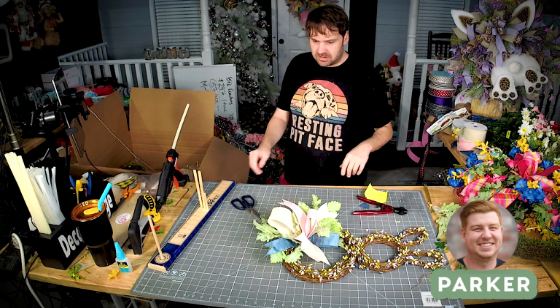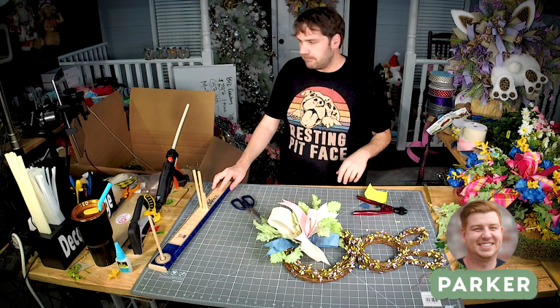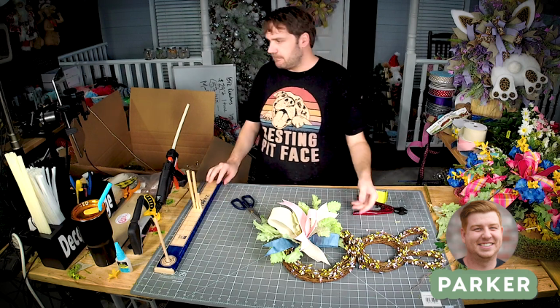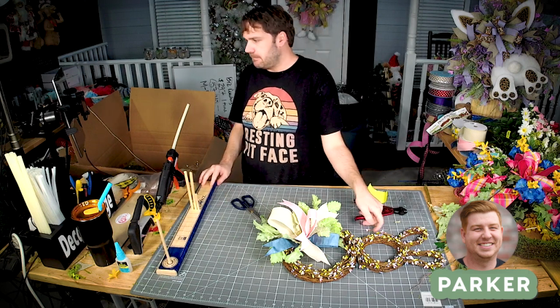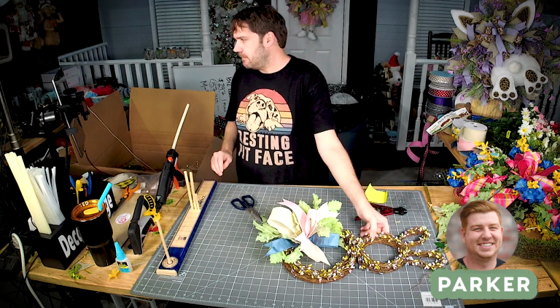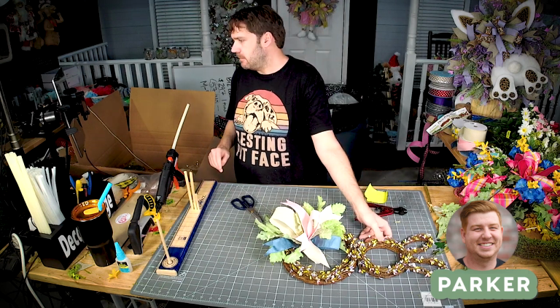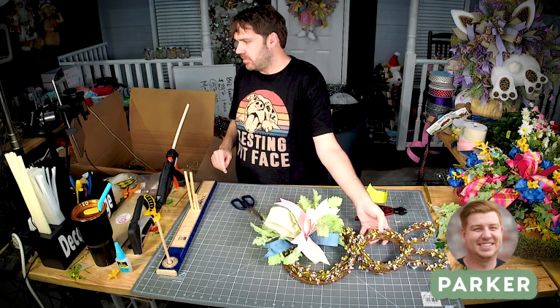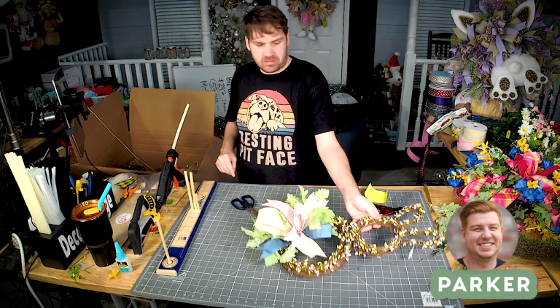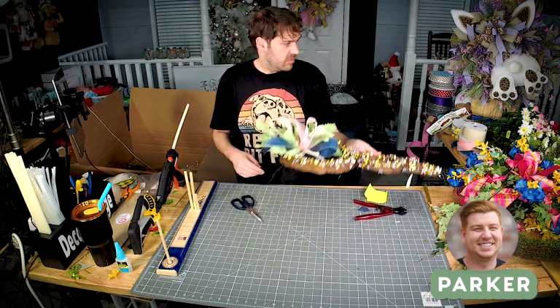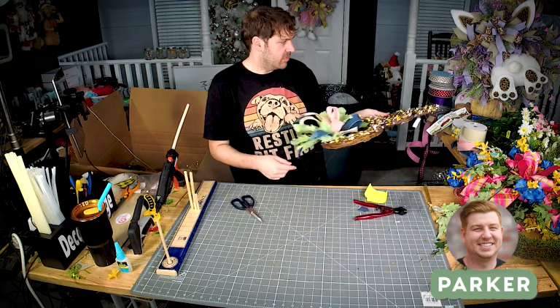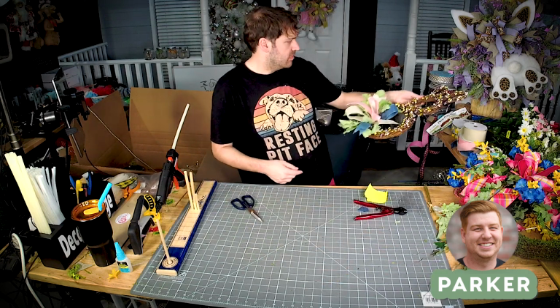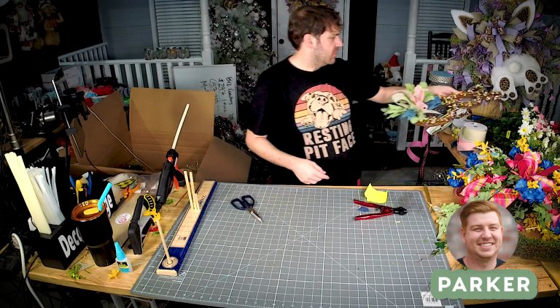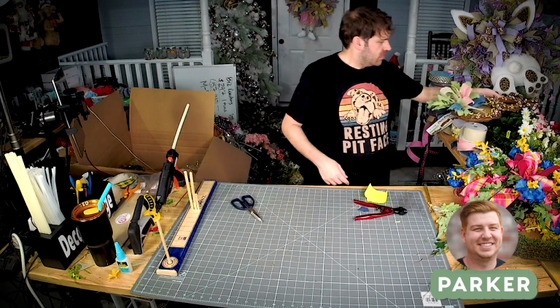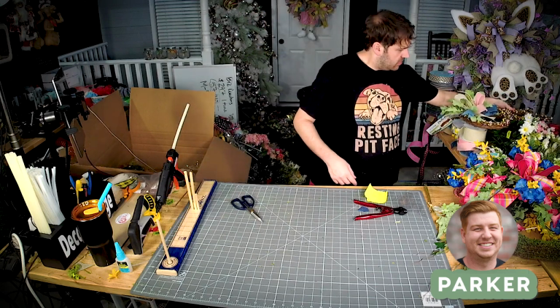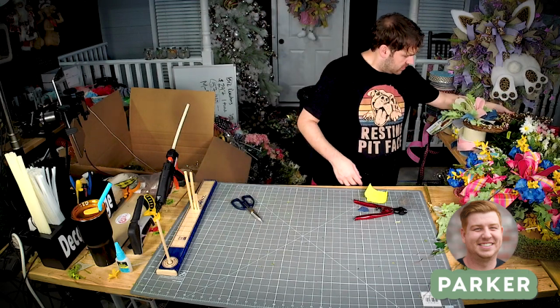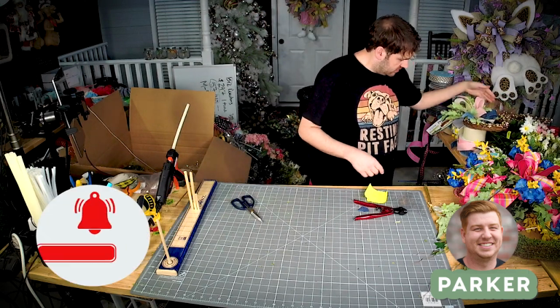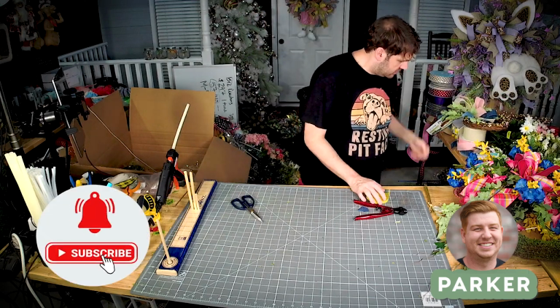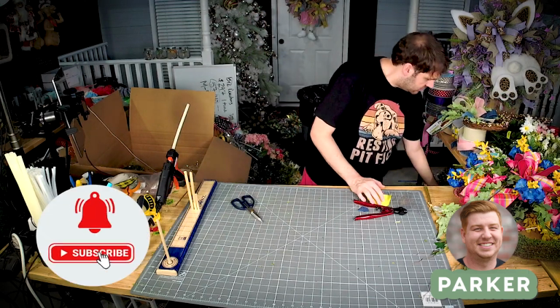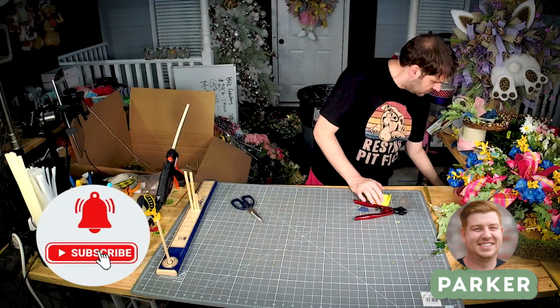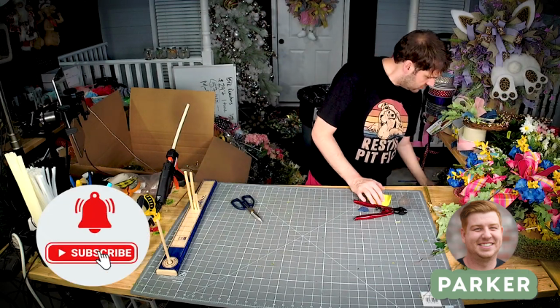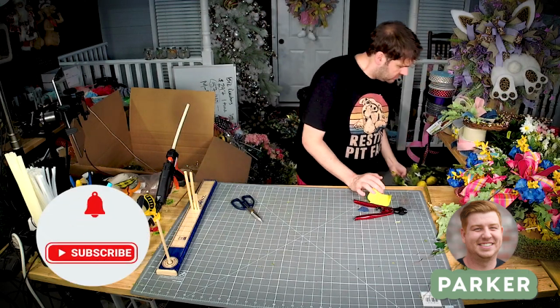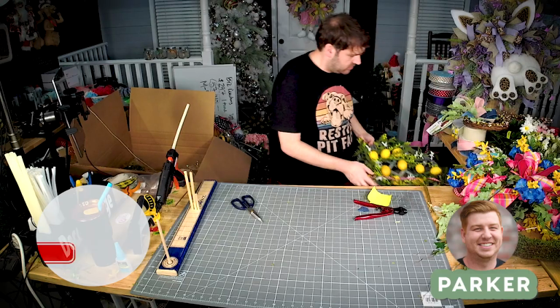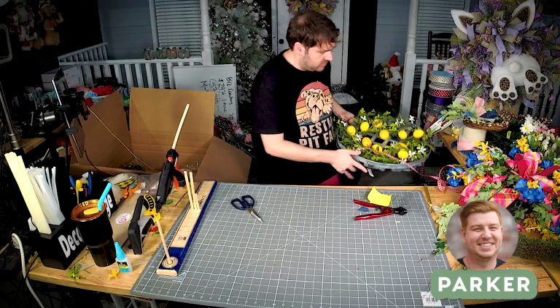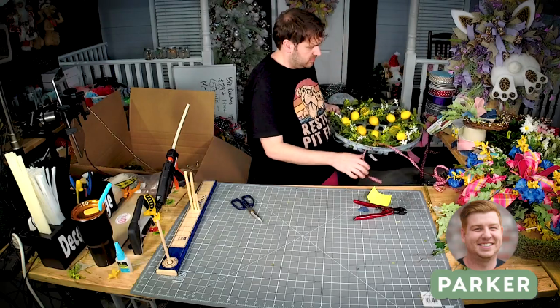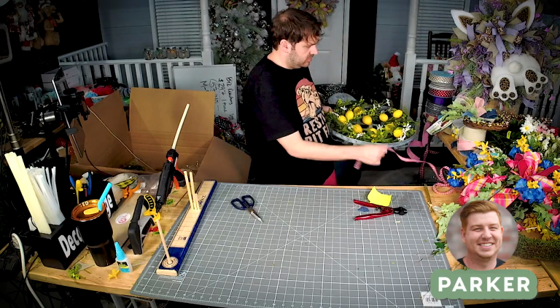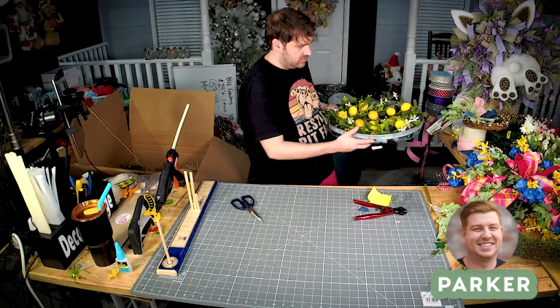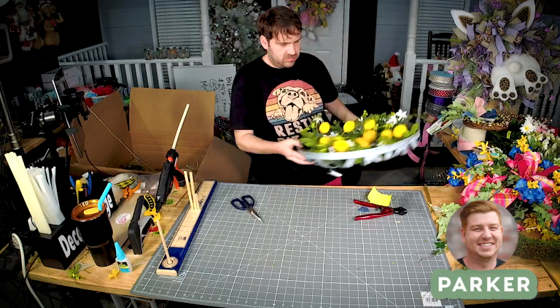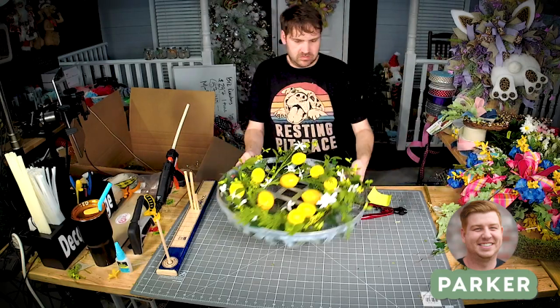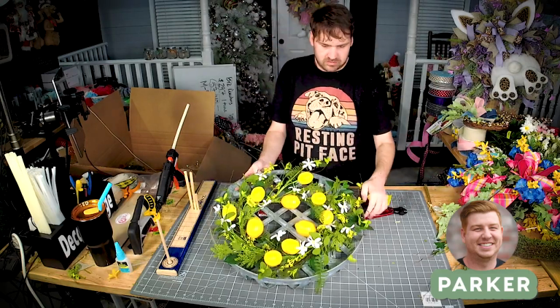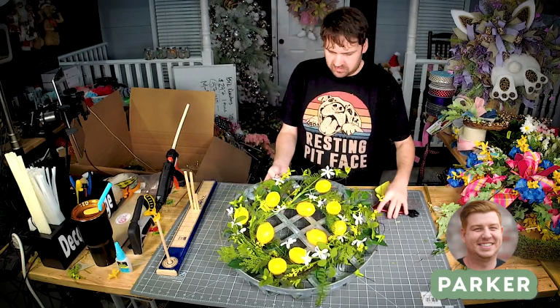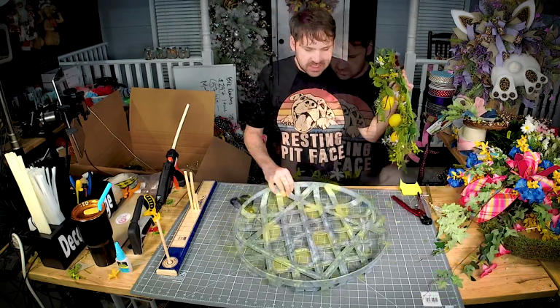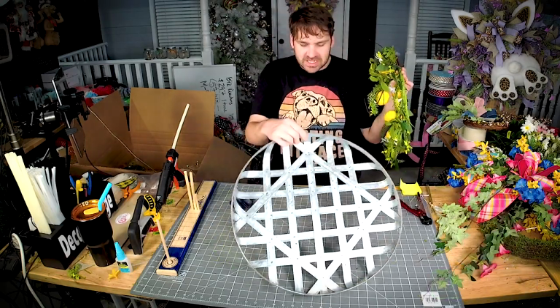What is up you guys, it is Parker here with Deco Exchange. We've got another great tutorial out today, and I just want to remind you guys to subscribe to our channel, like the video down below, and at the very least leave us a comment and let us know what you think. Hope you enjoy!